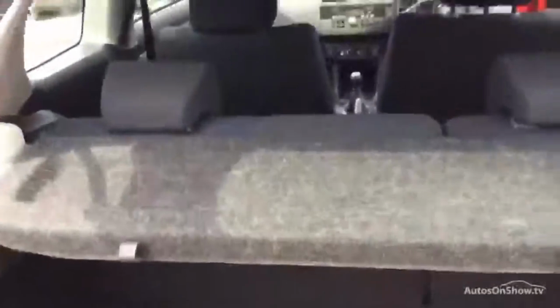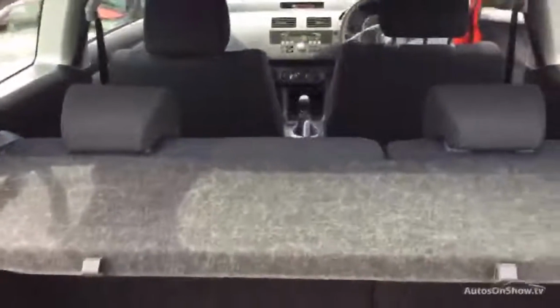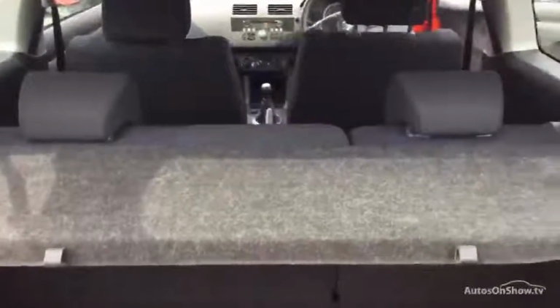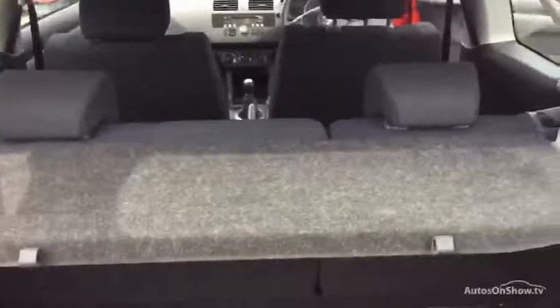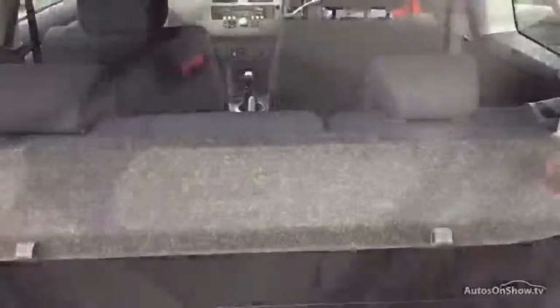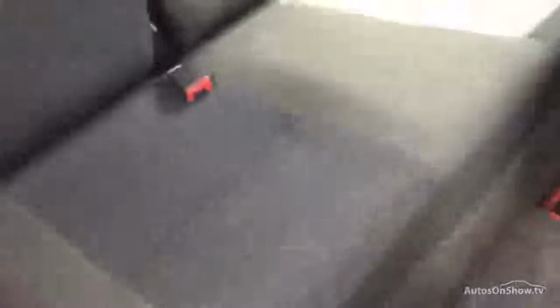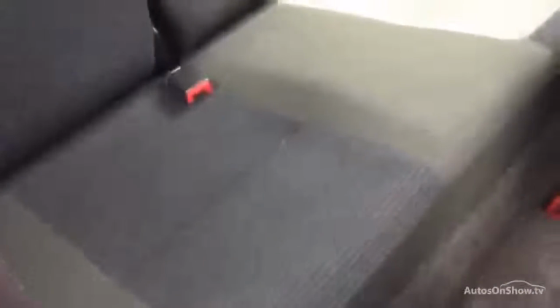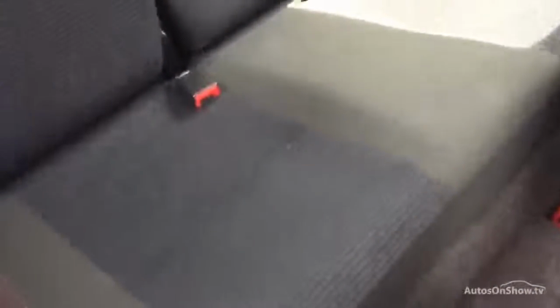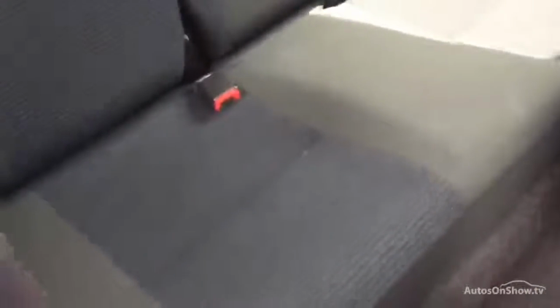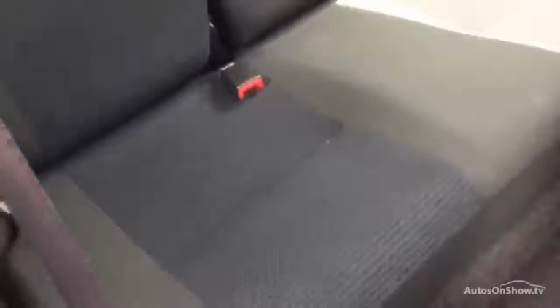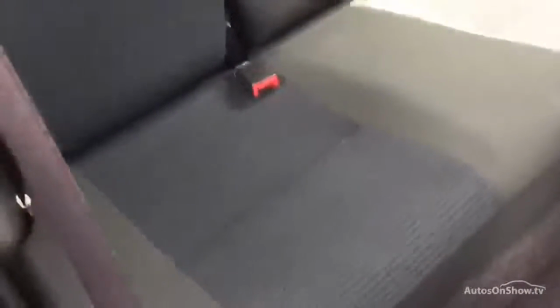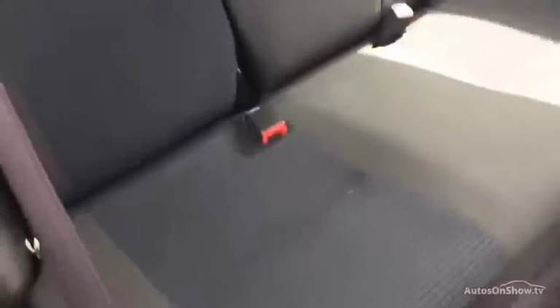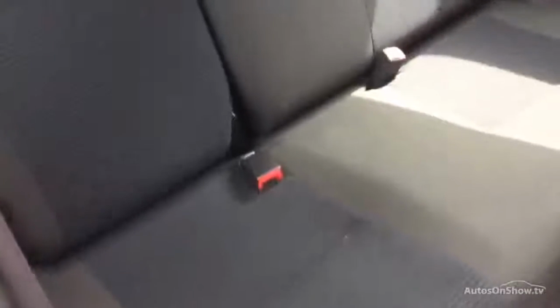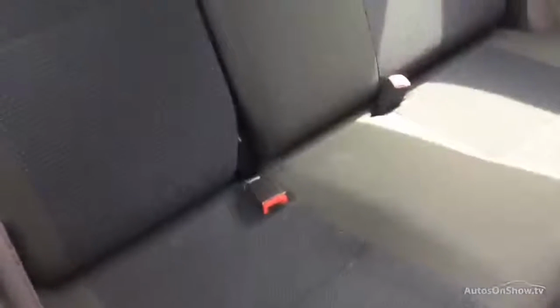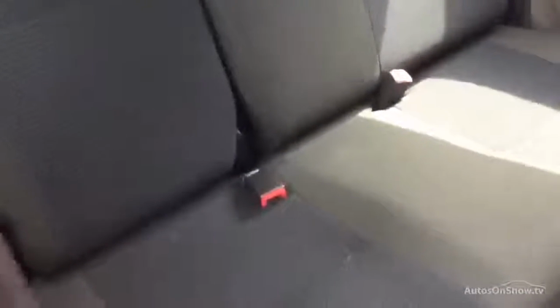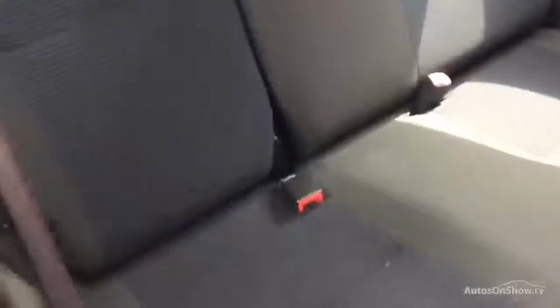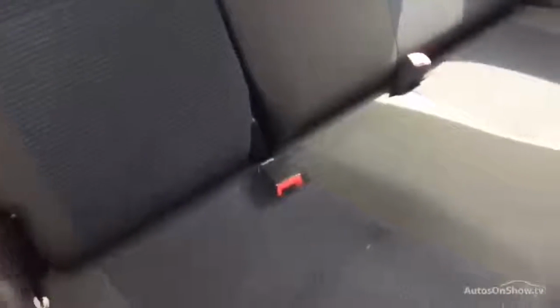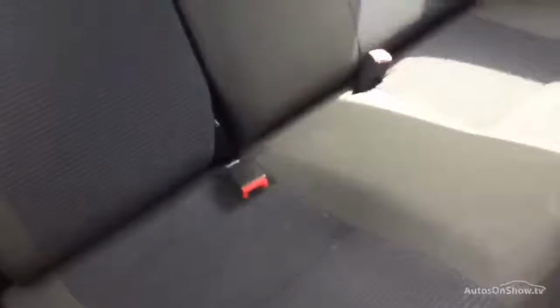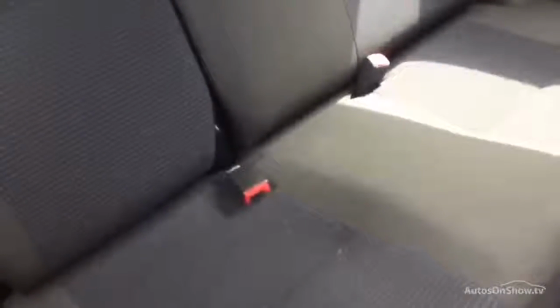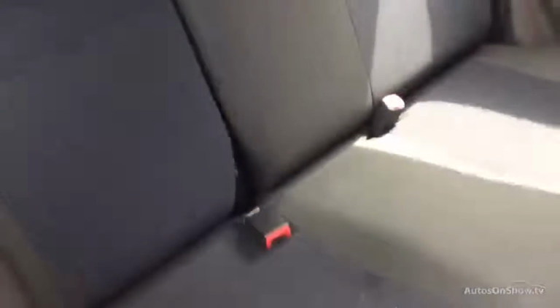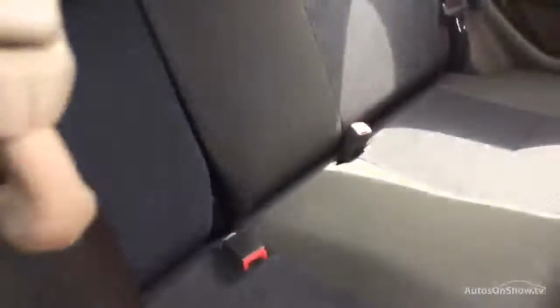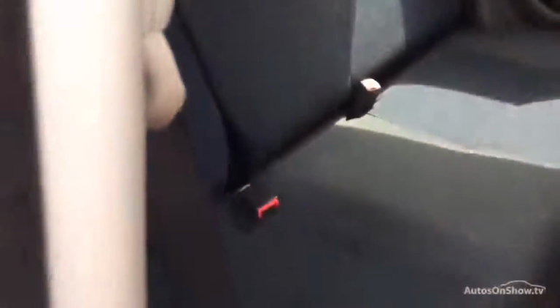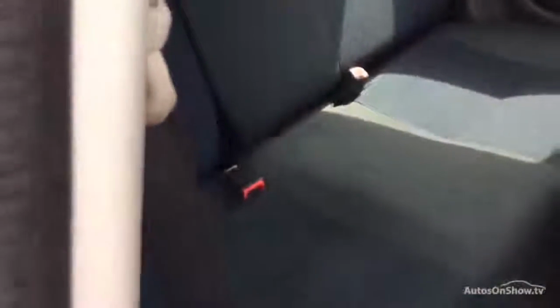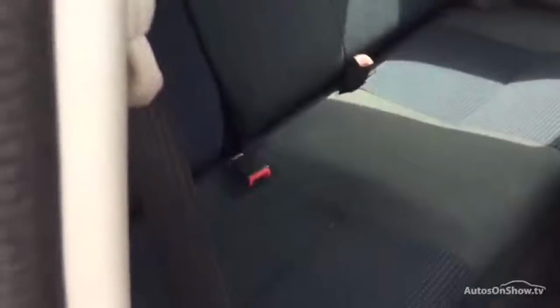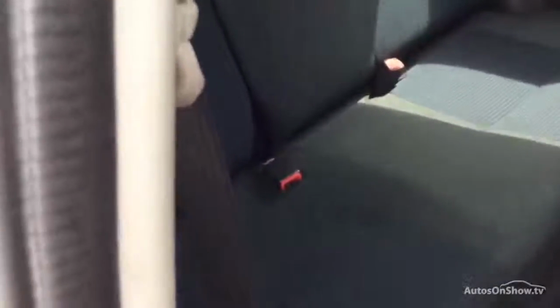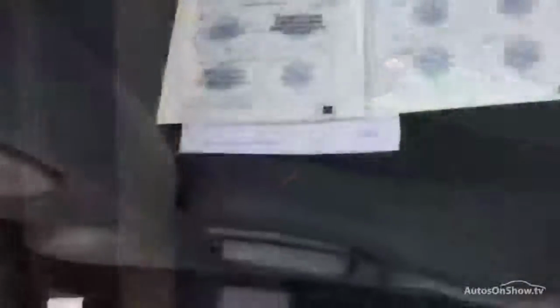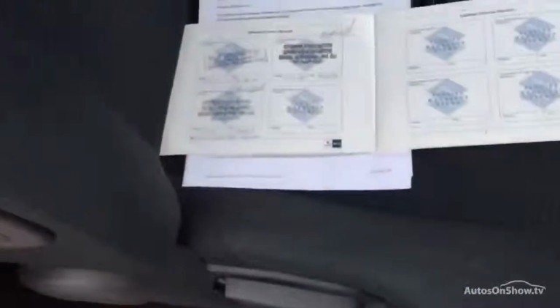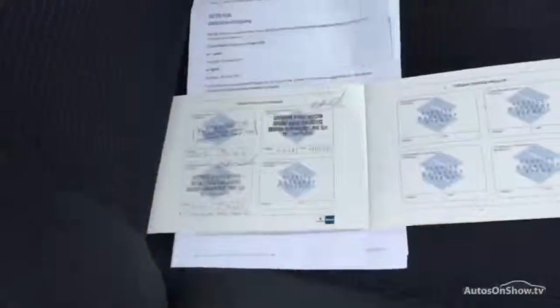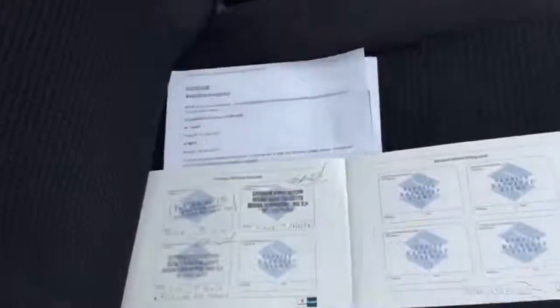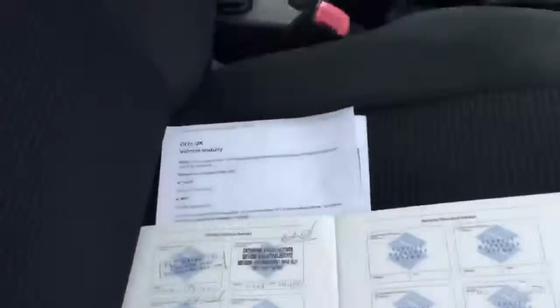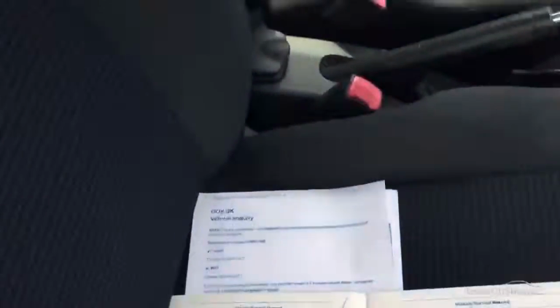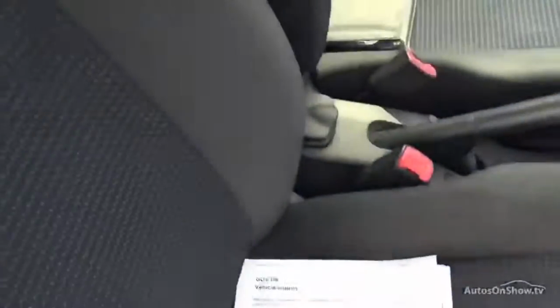This is its parcel shelf. The black-blue interior, cloth trim — pretty tidy in there. There are a couple of stains on the front seats.